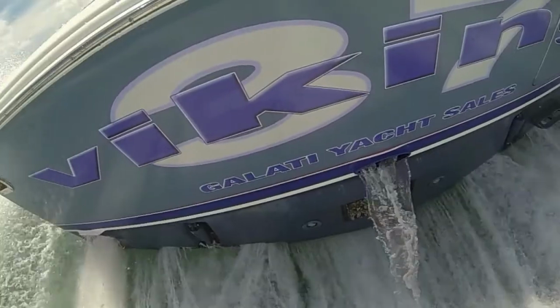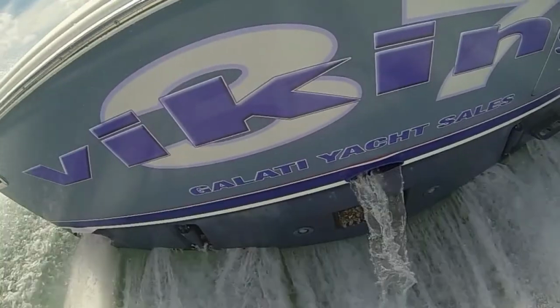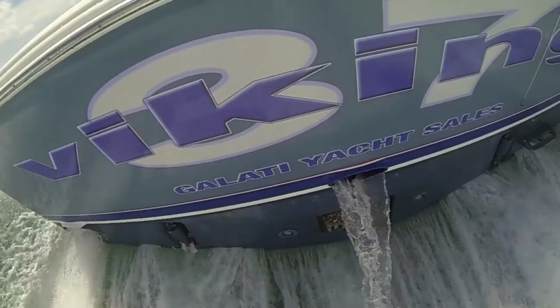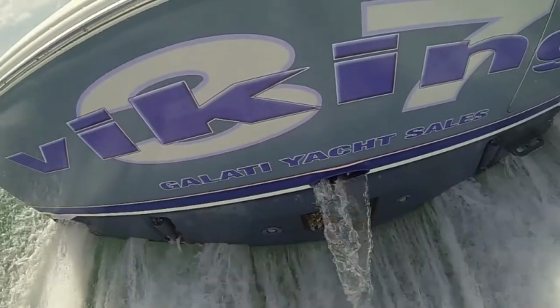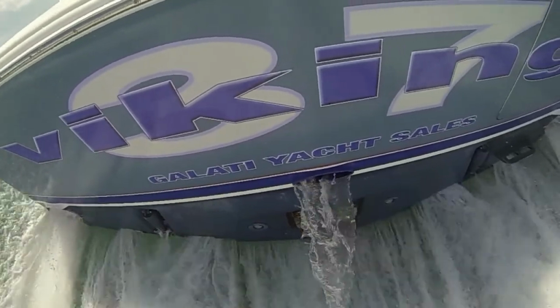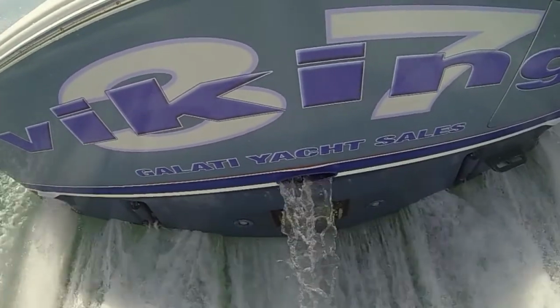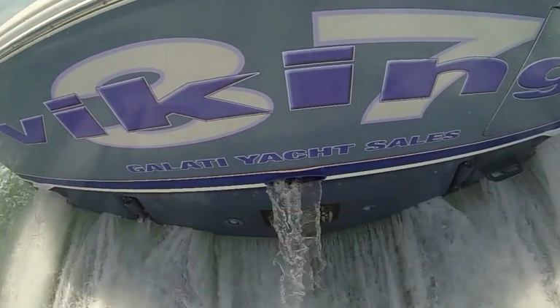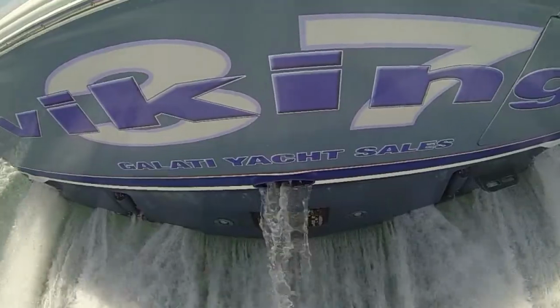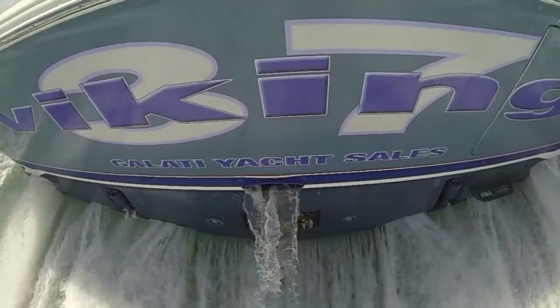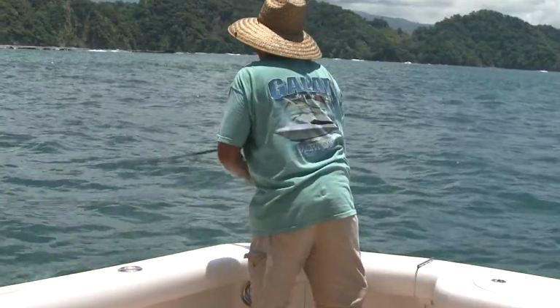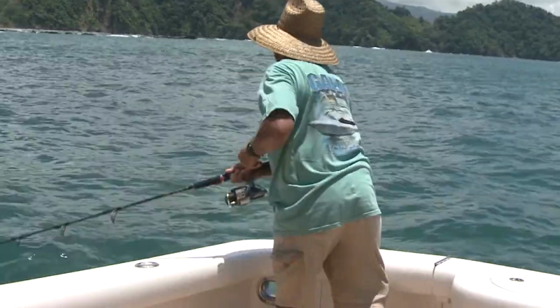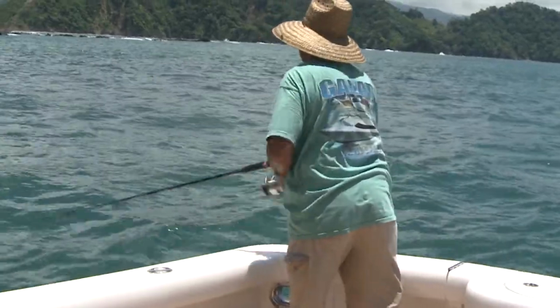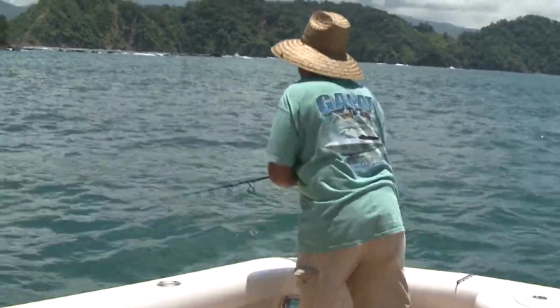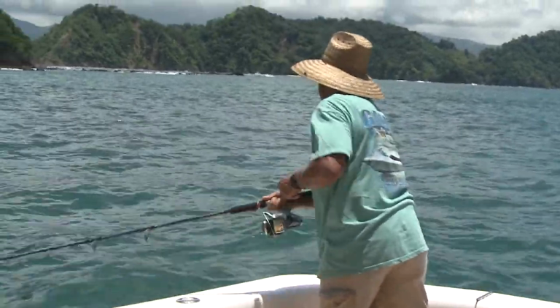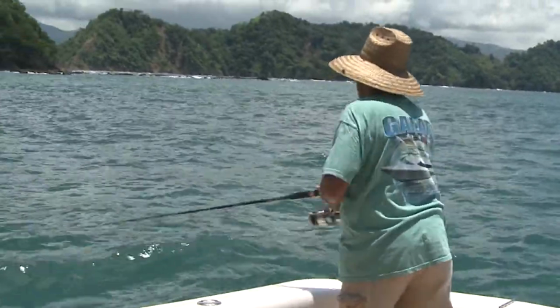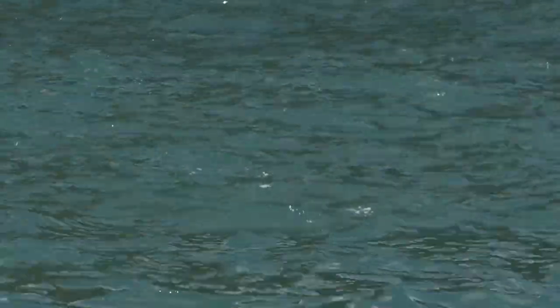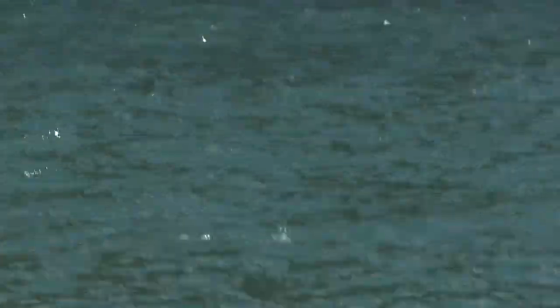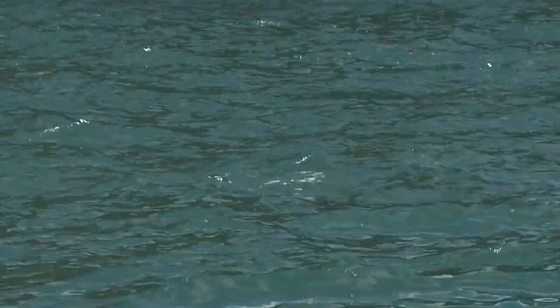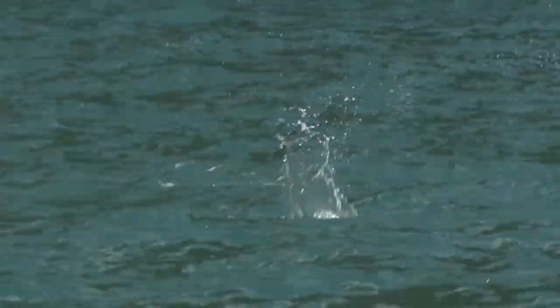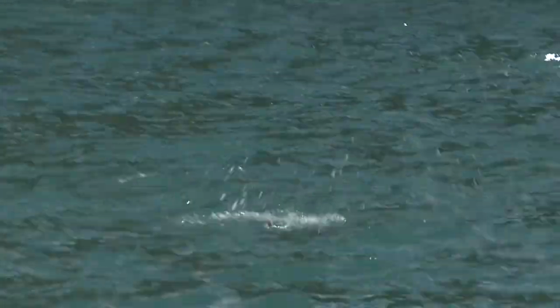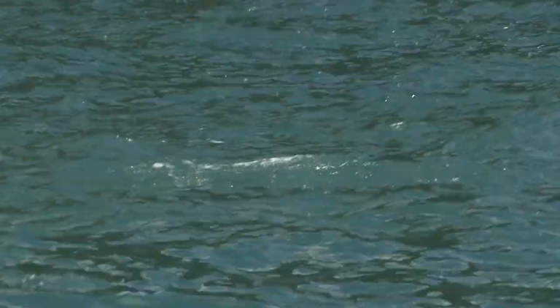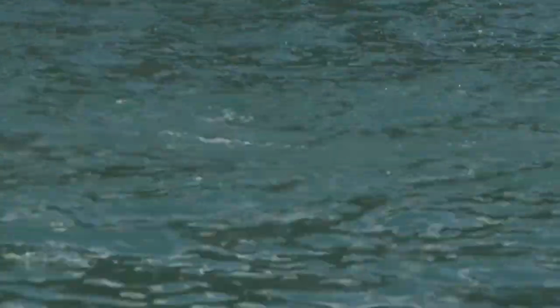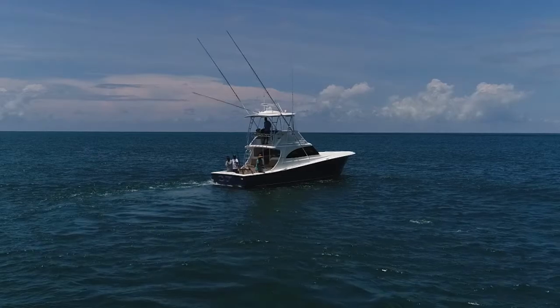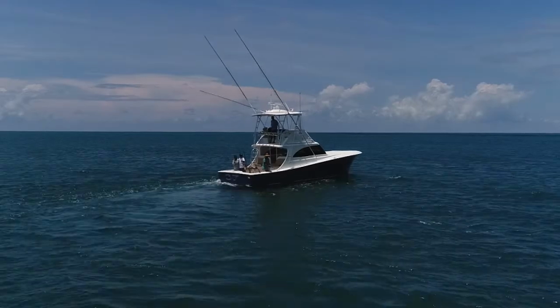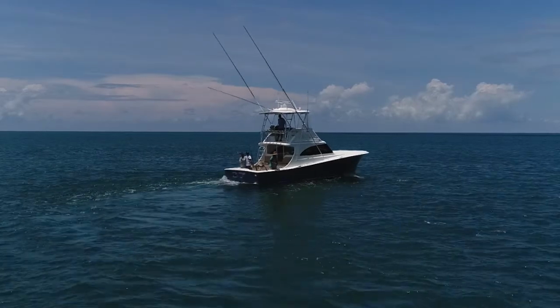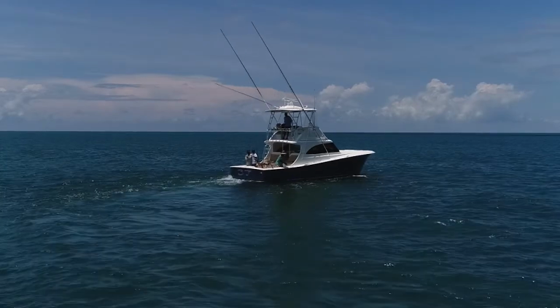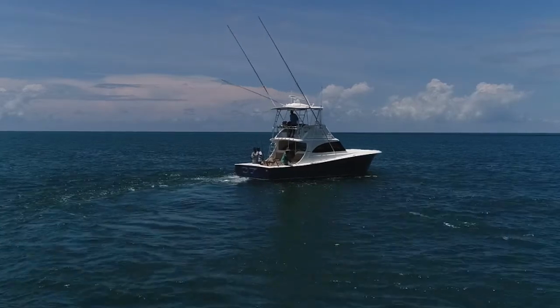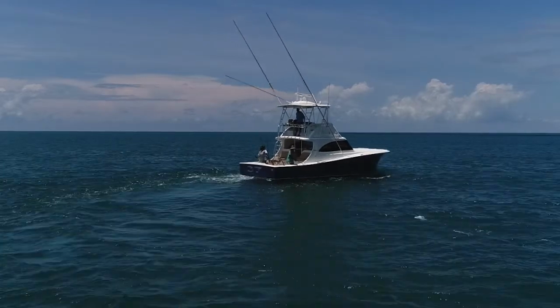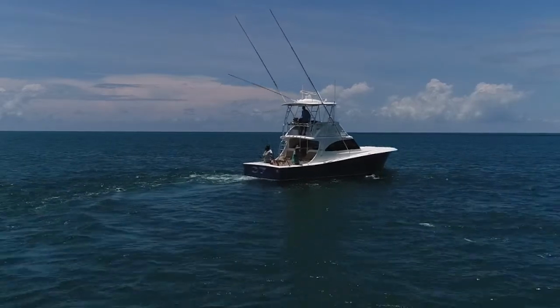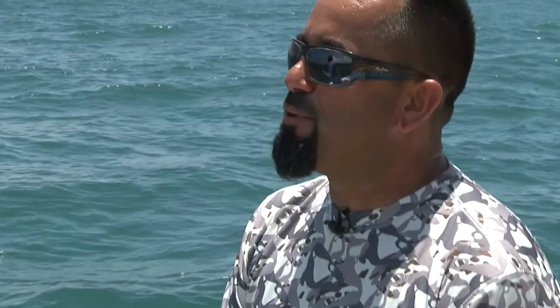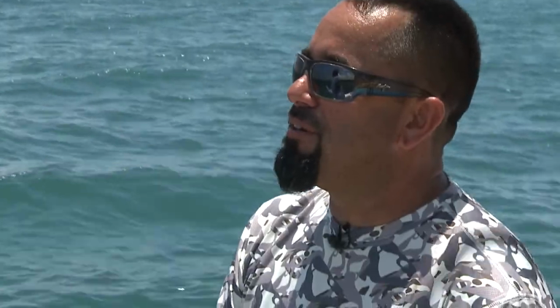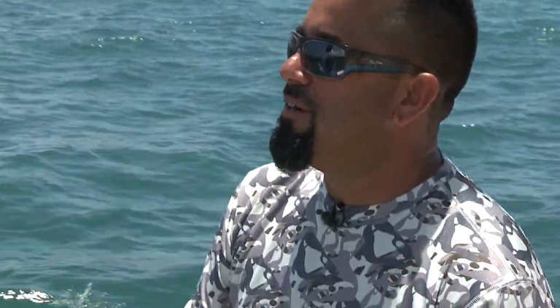We want to show its versatility — even though it's called a Billfish, that's not necessarily what it has to be used for. This boat is capable of doing anything you want to do with it. Big boat packed into a little boat.